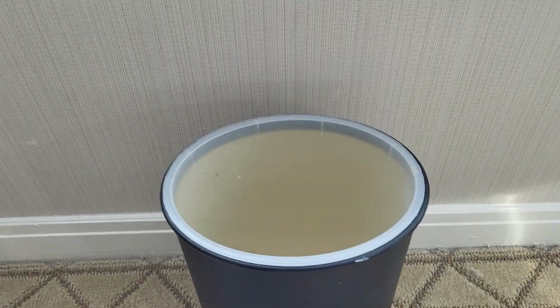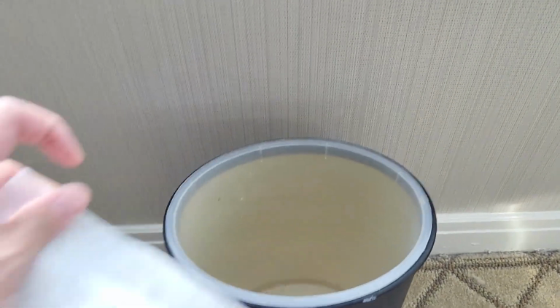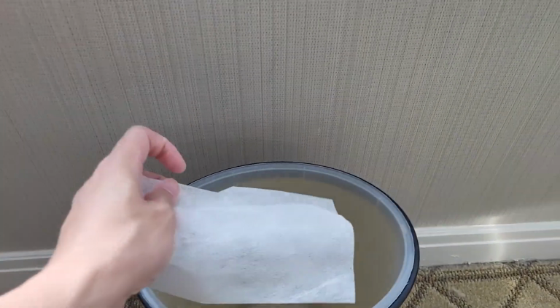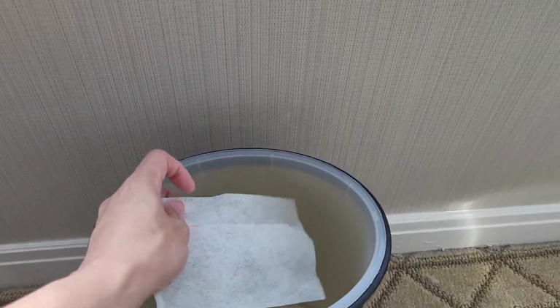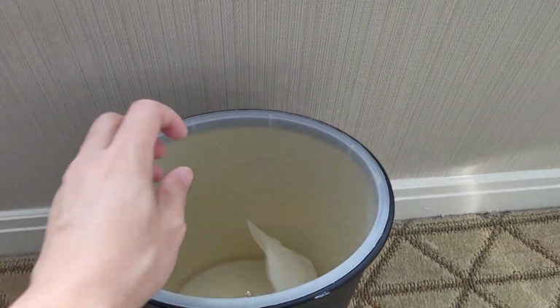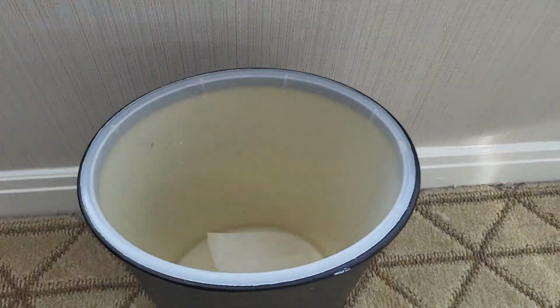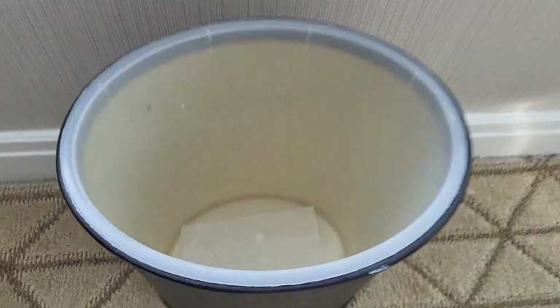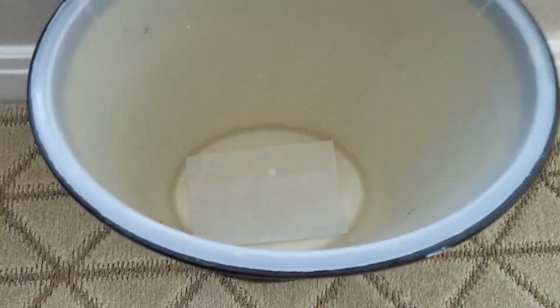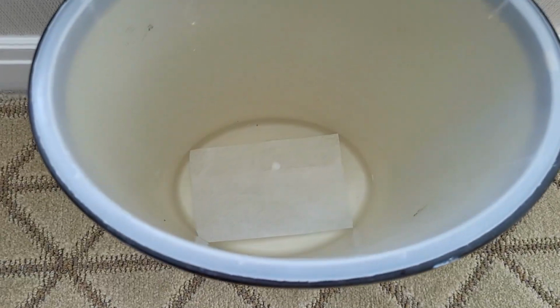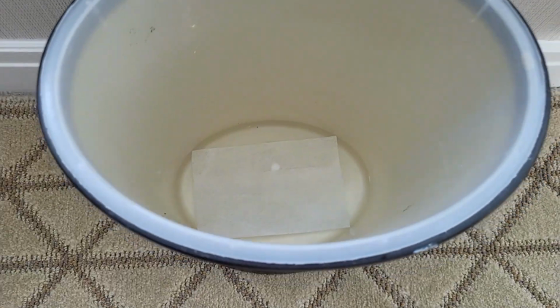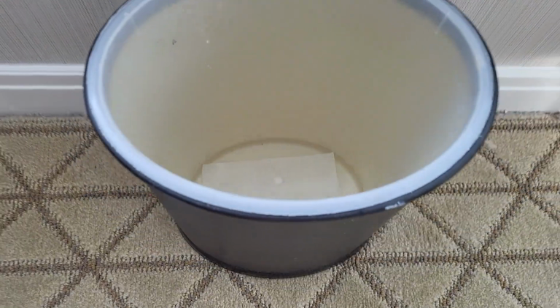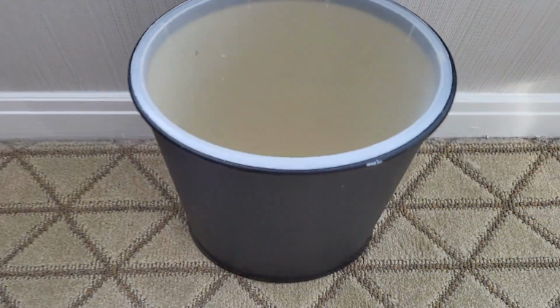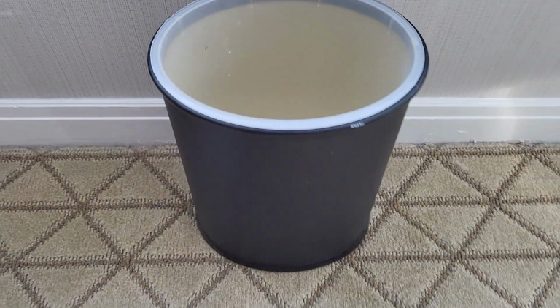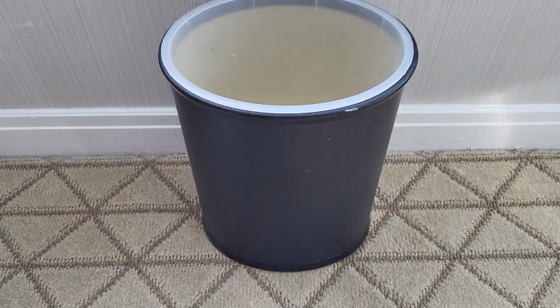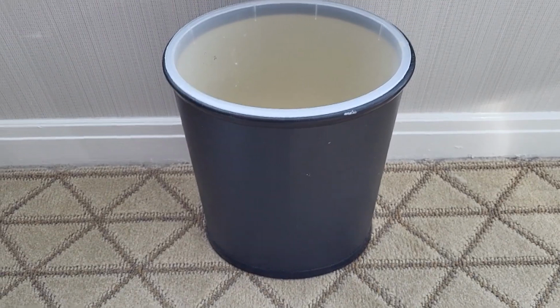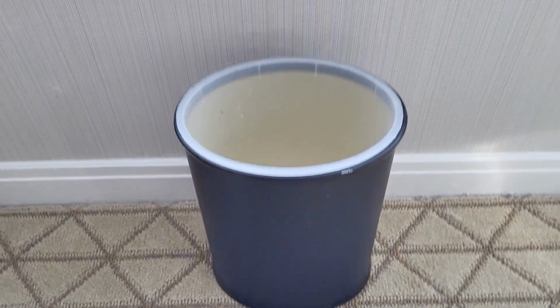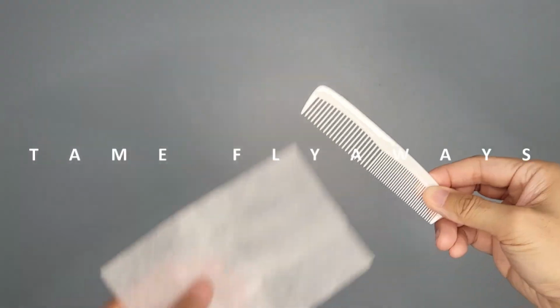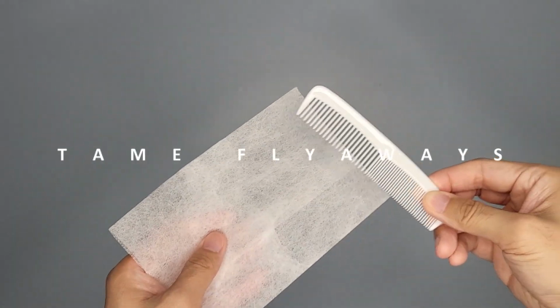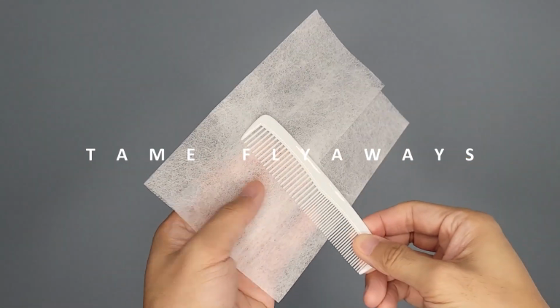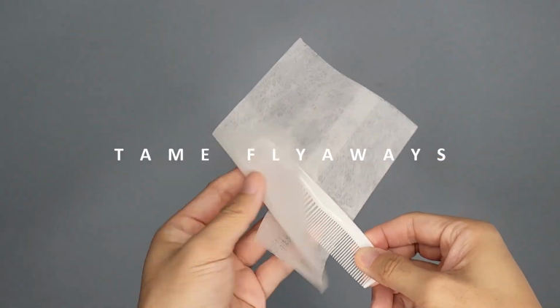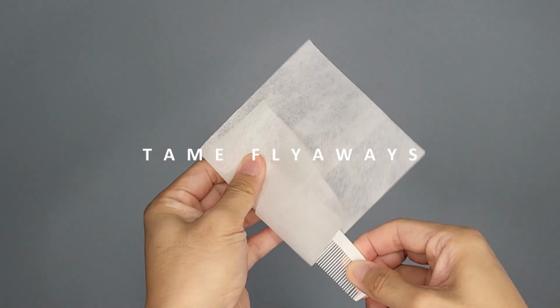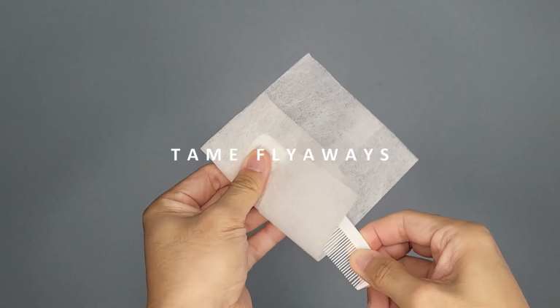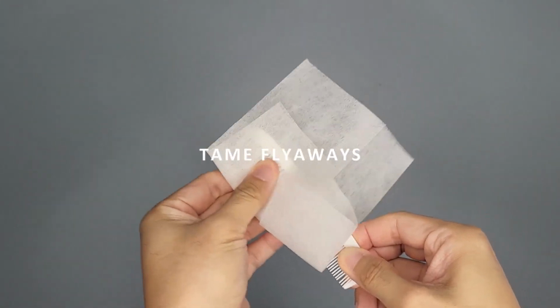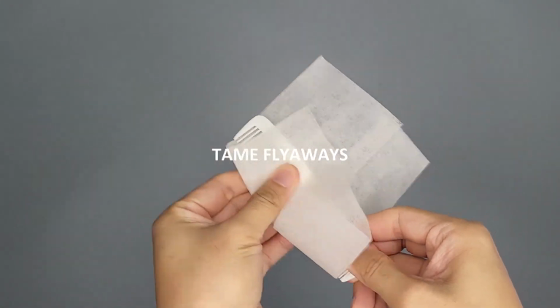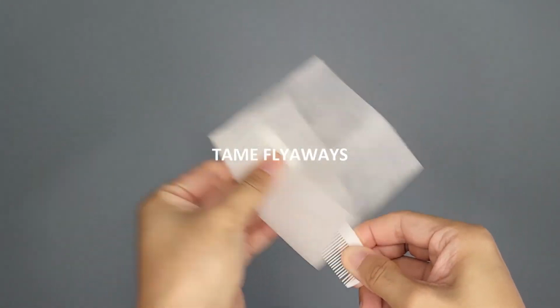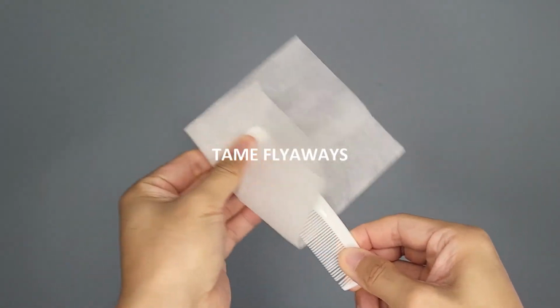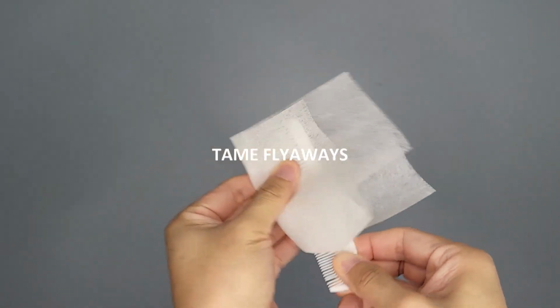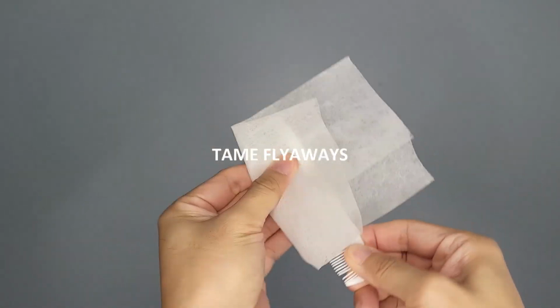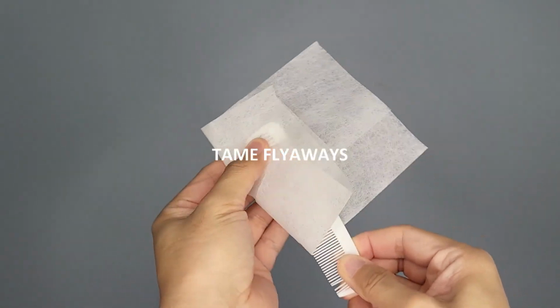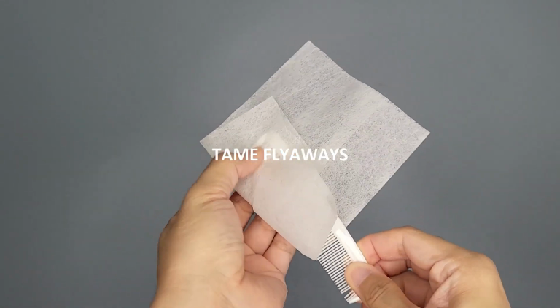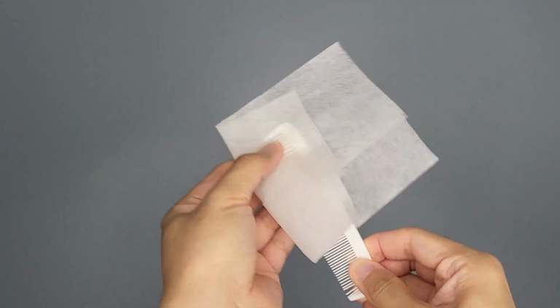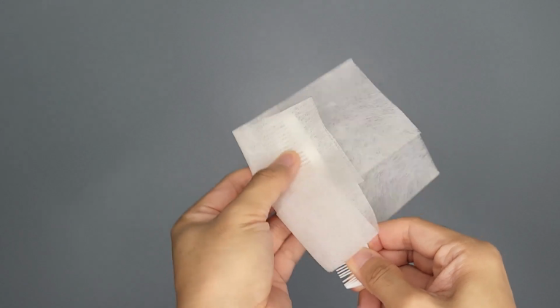Freshen trash bins — place a new dryer sheet in the bottom of your trash bin to help mask smelly garbage as it sits before it's taken out.